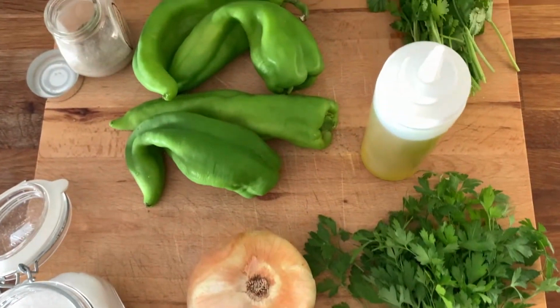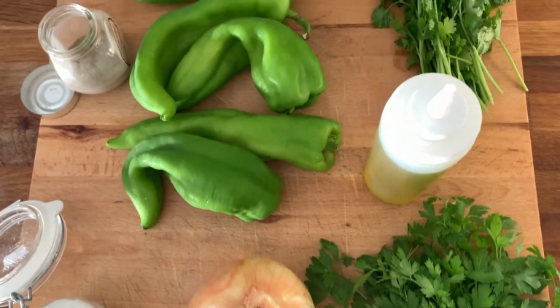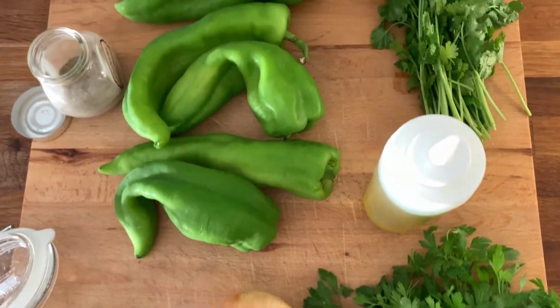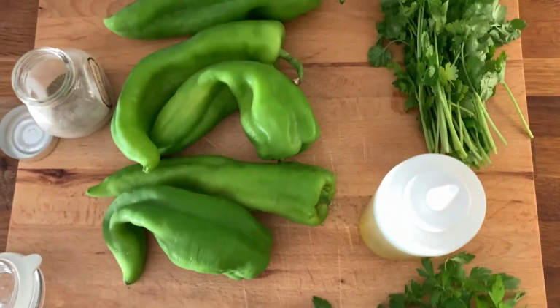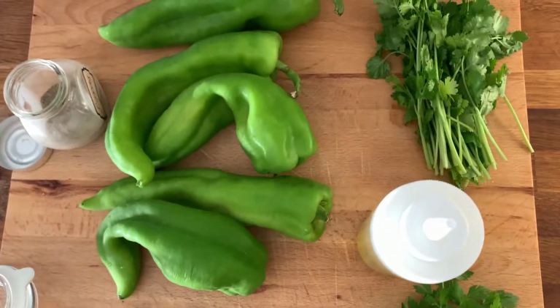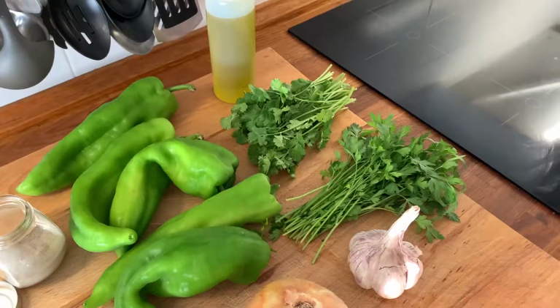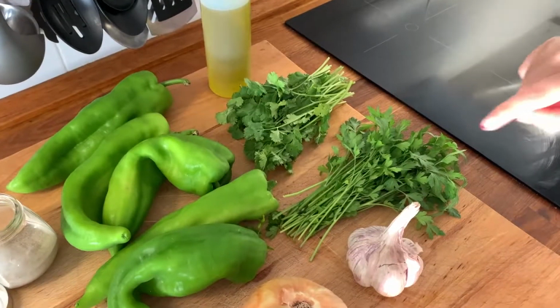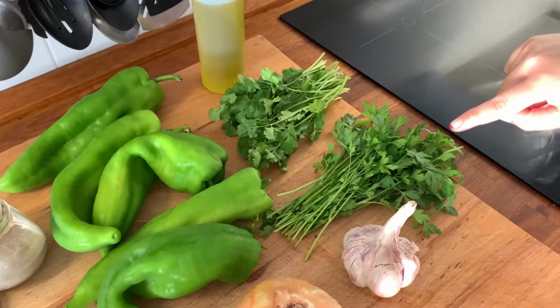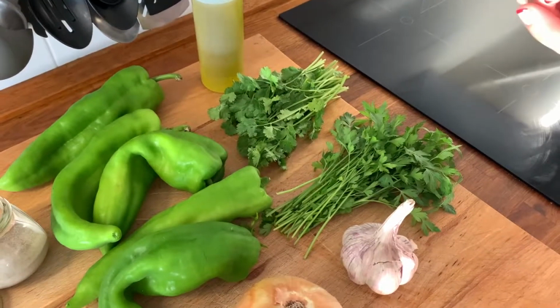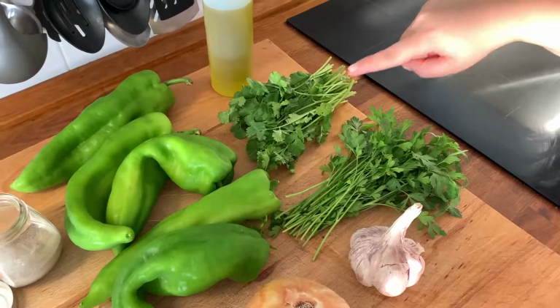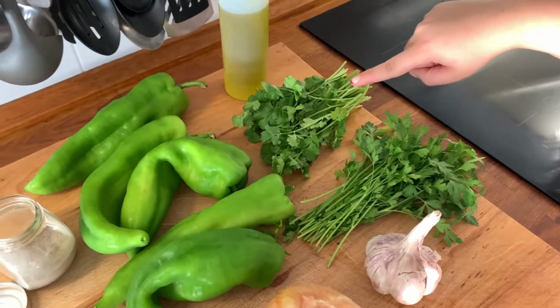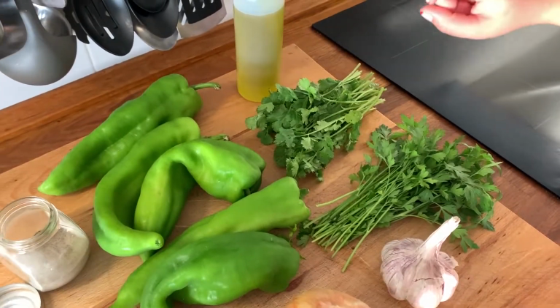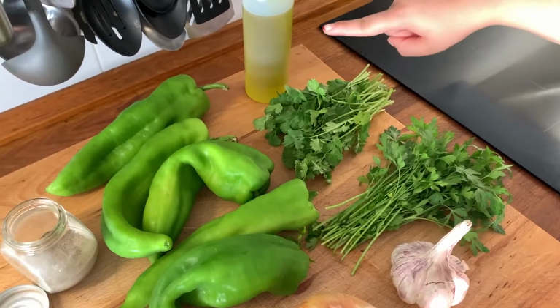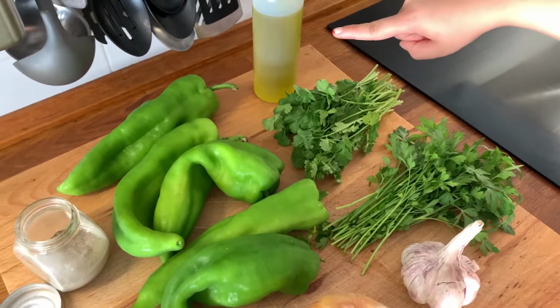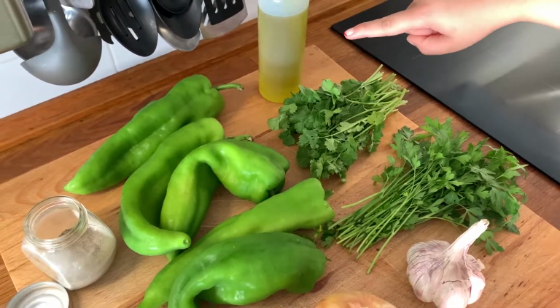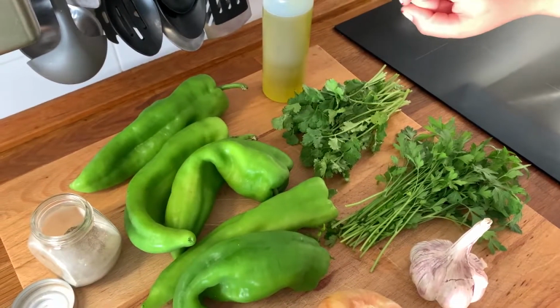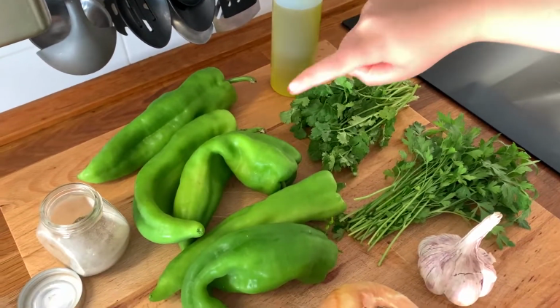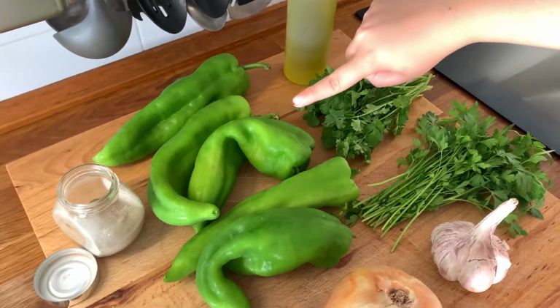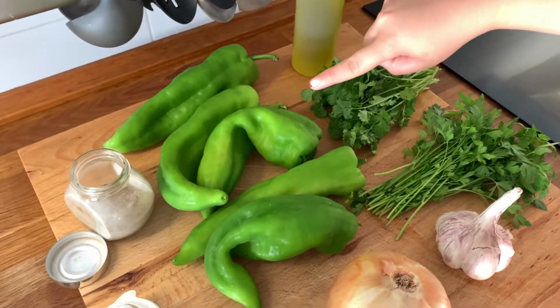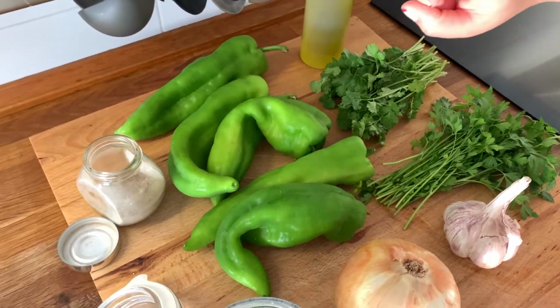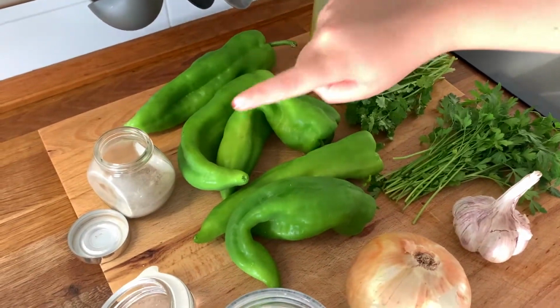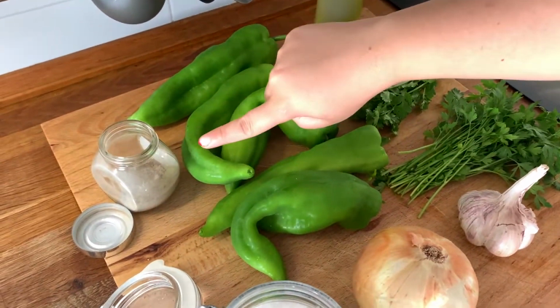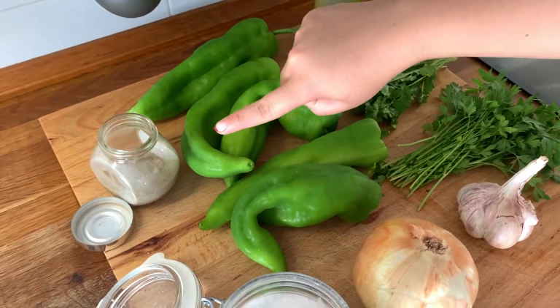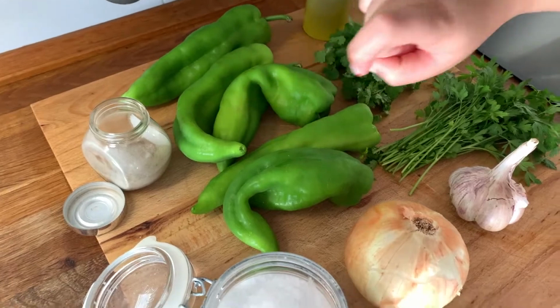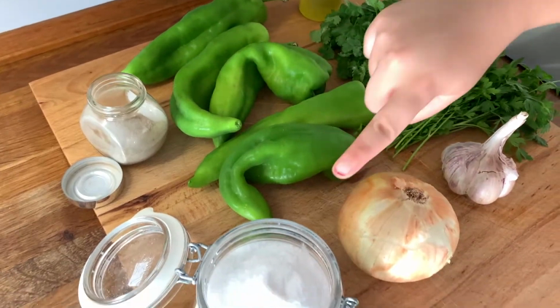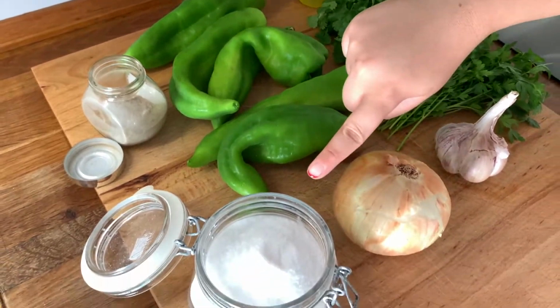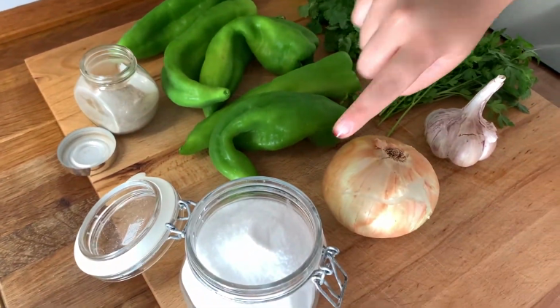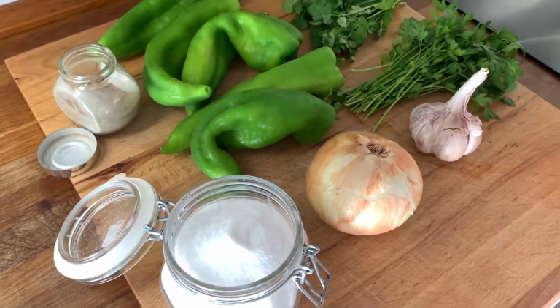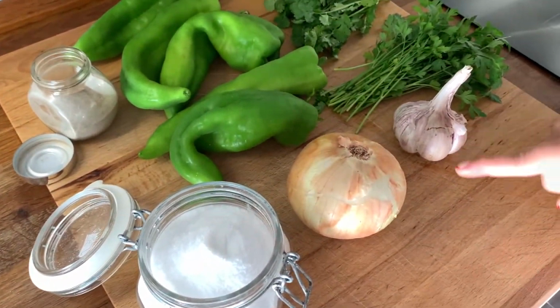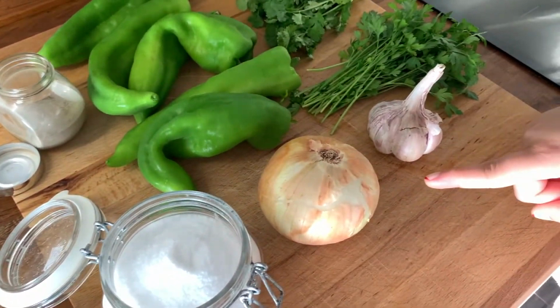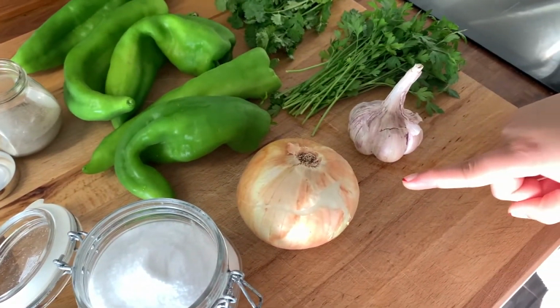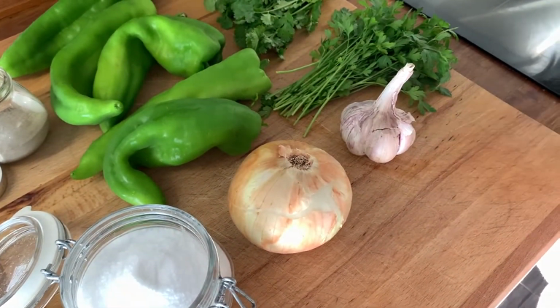The ingredients you'll need are parsley, cilantro, olive oil, Anaheim pepper, black pepper, salt, onion, and garlic.